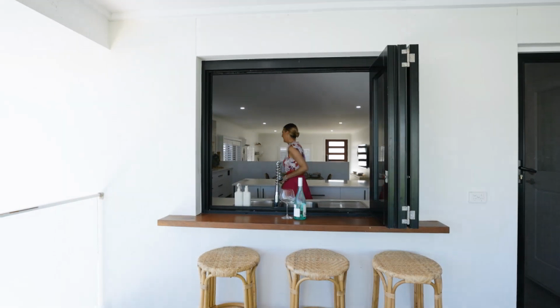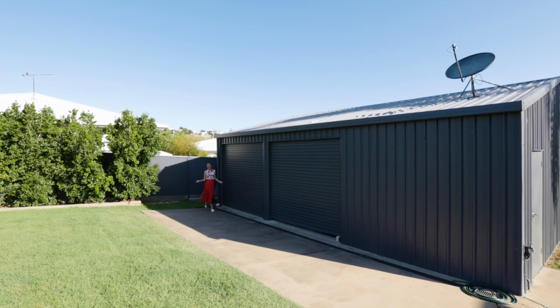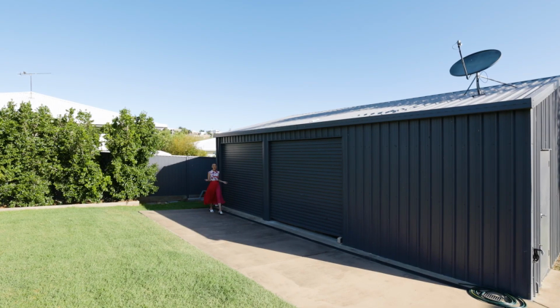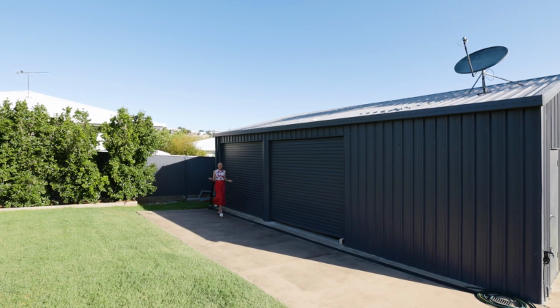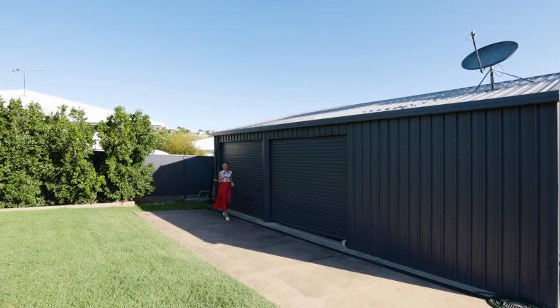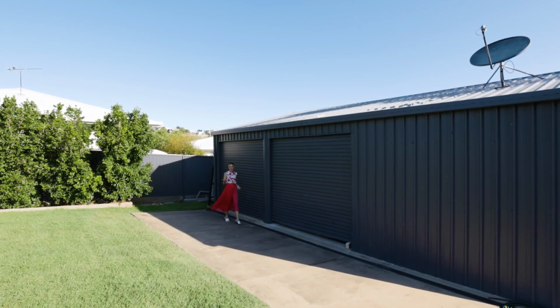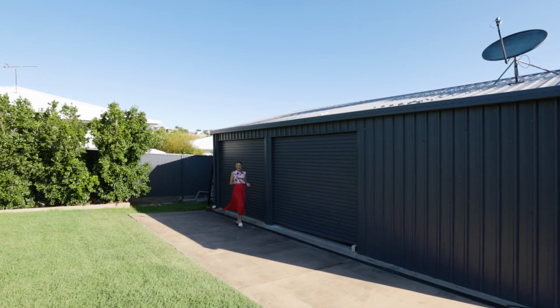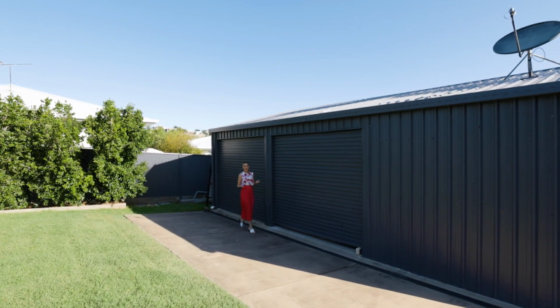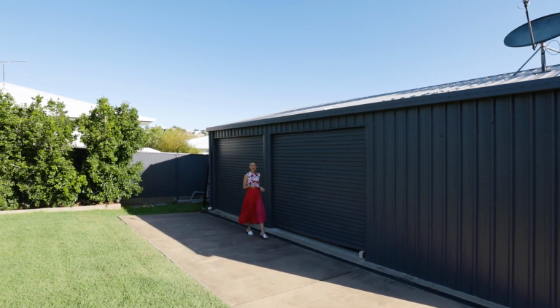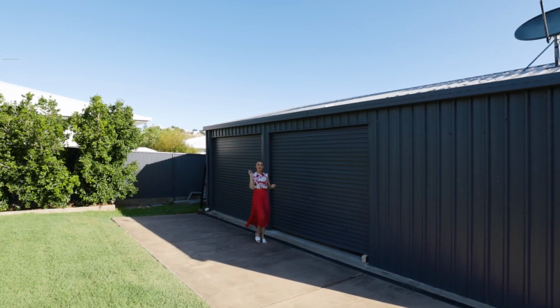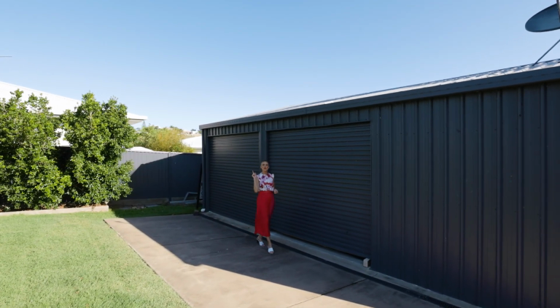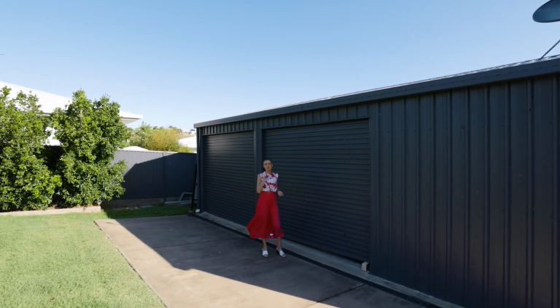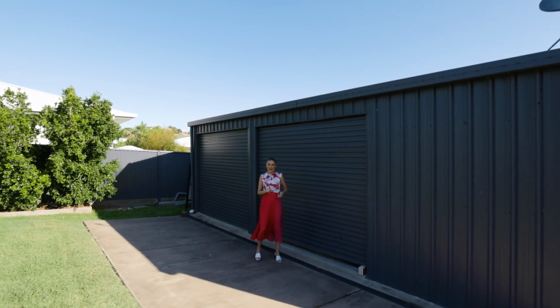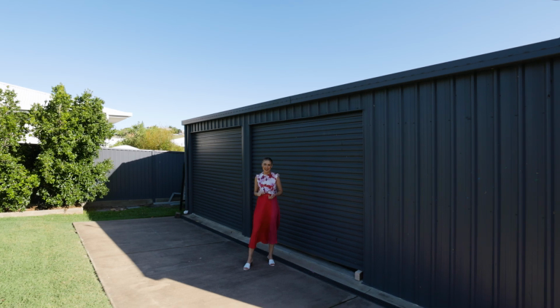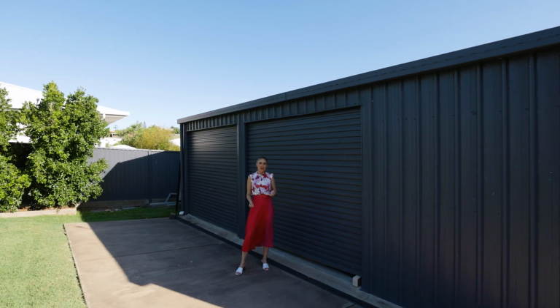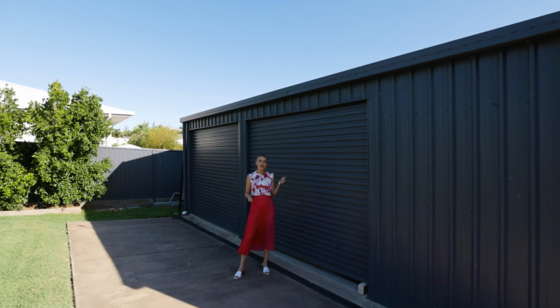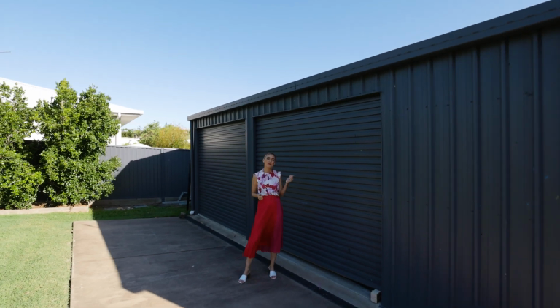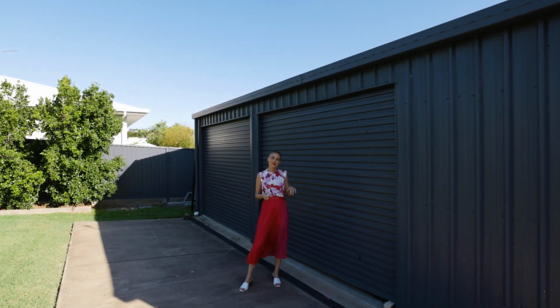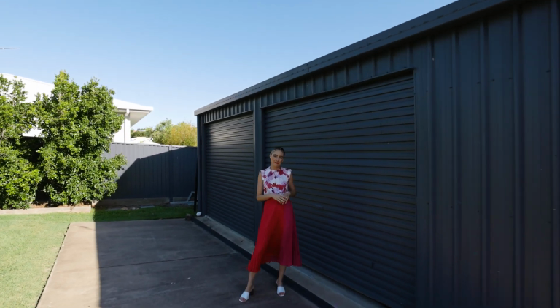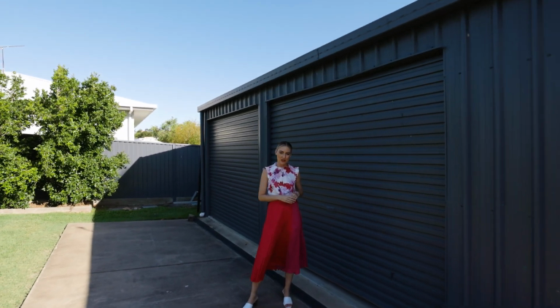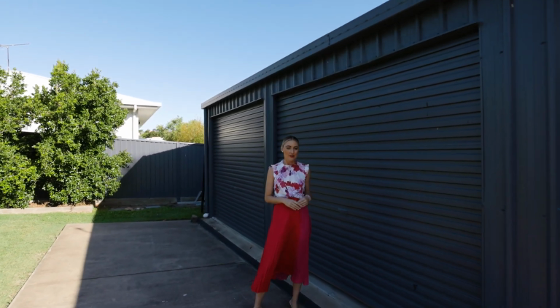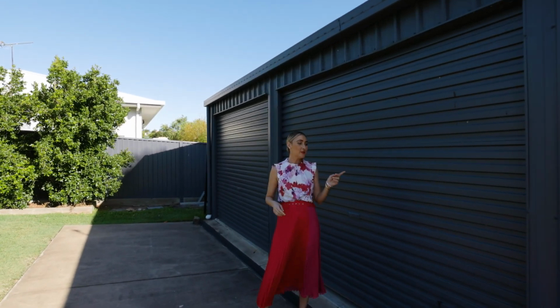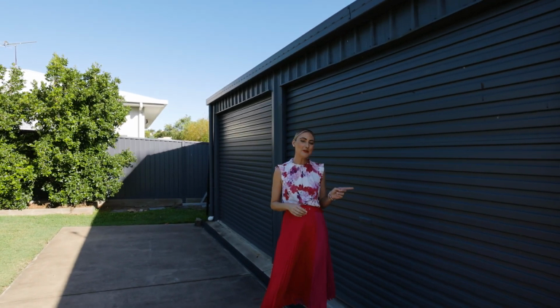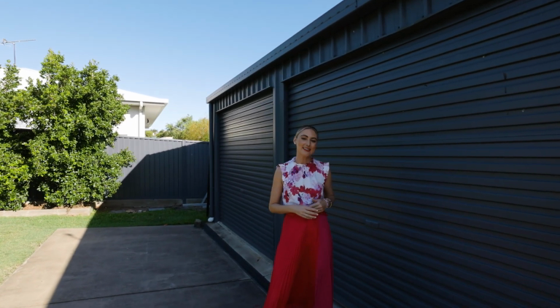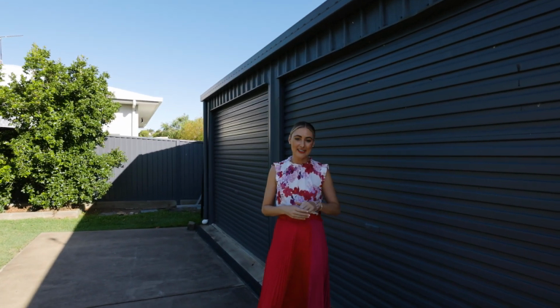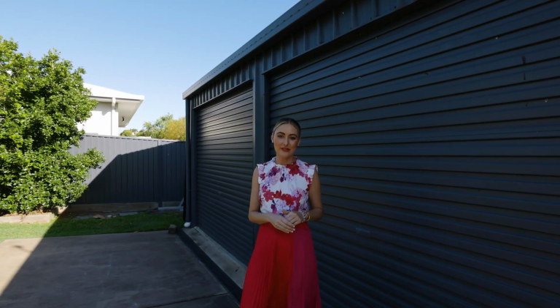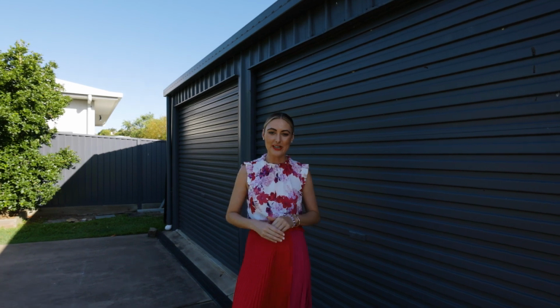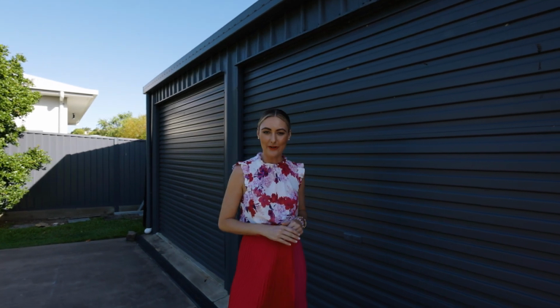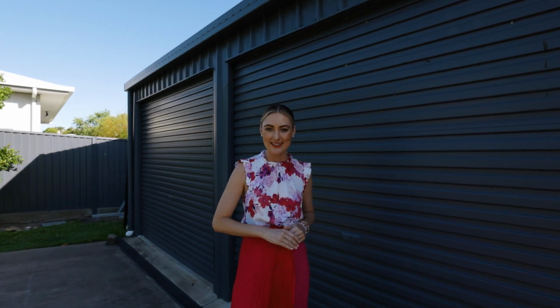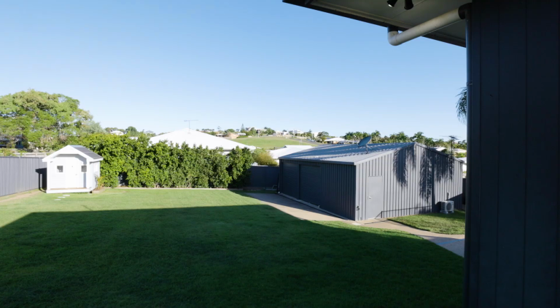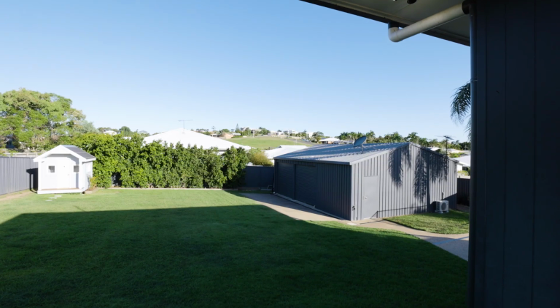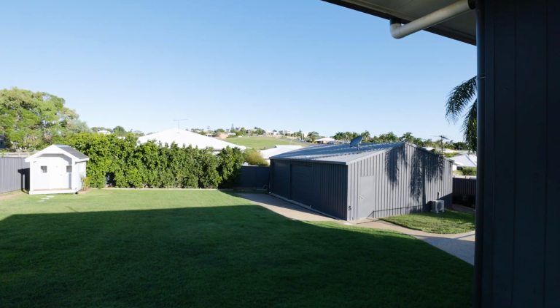And if the house wasn't impressive enough, how about the huge double side access to the 9x7 metre powered shed. This one also has an air-conditioned built-in office. Let's go.